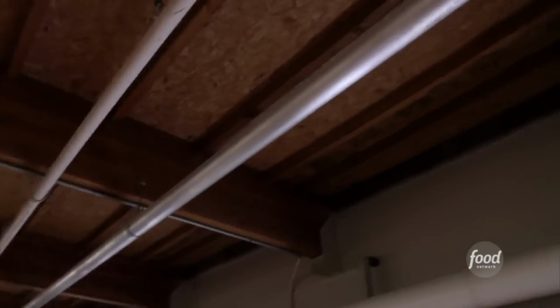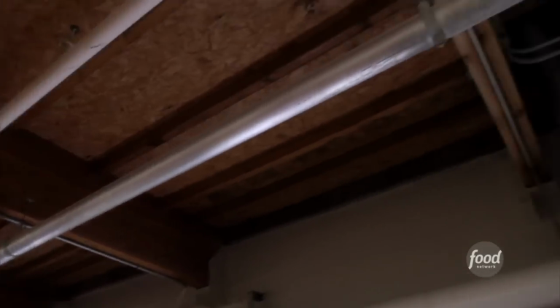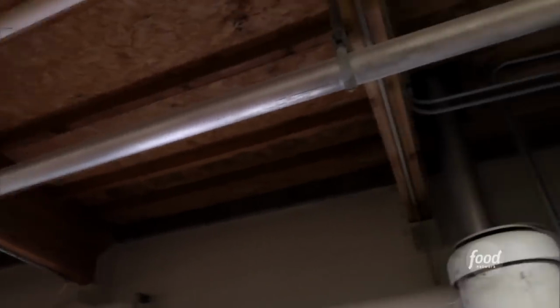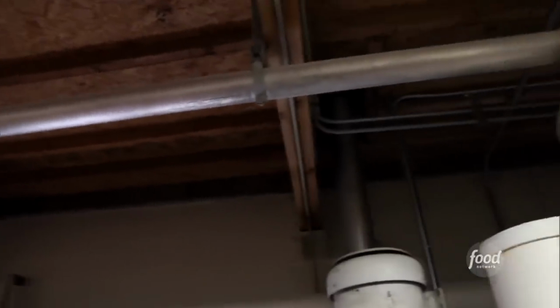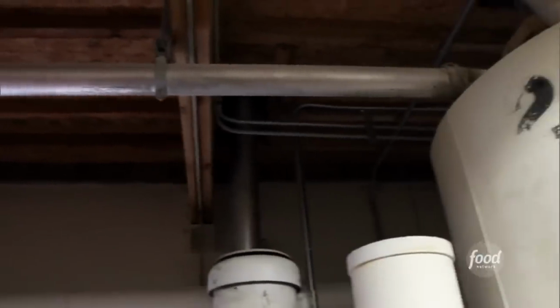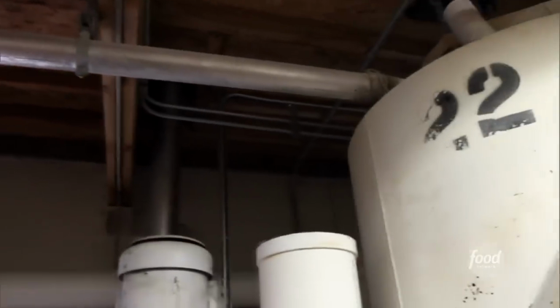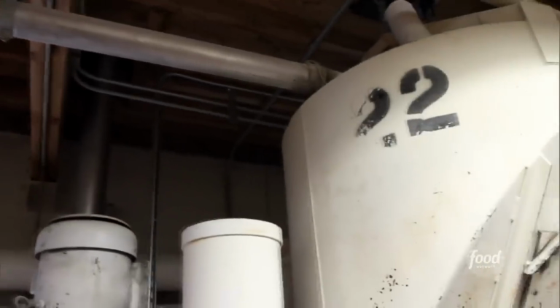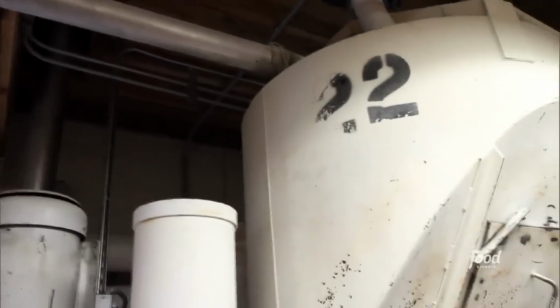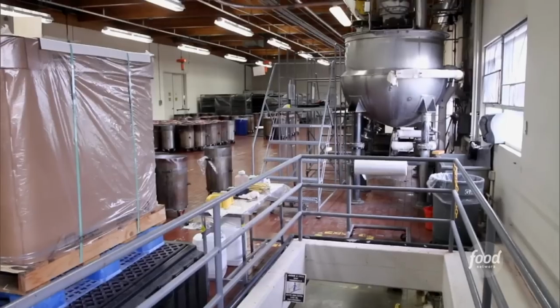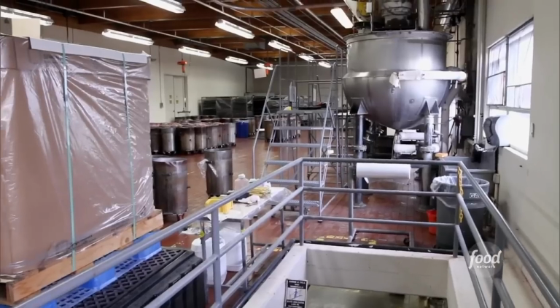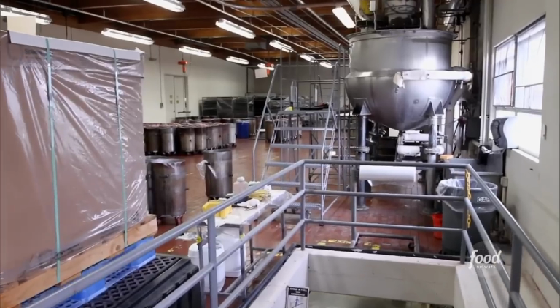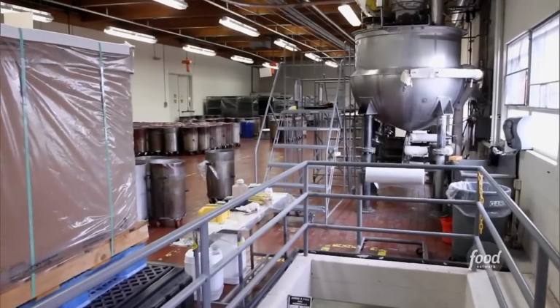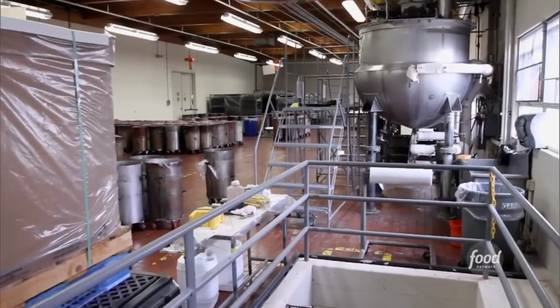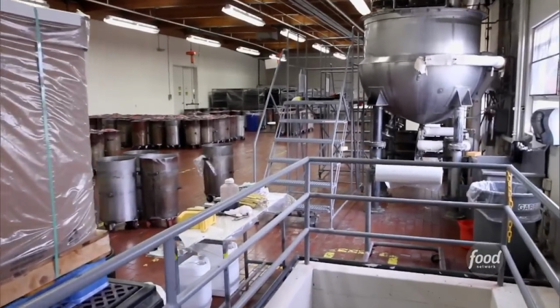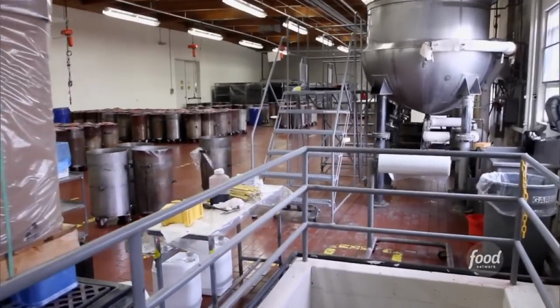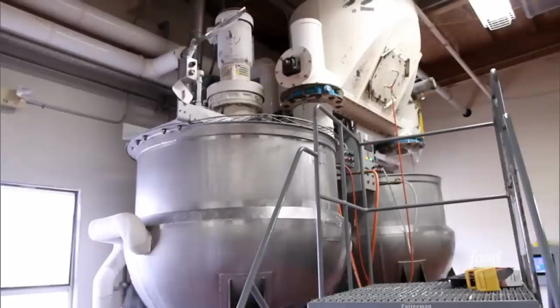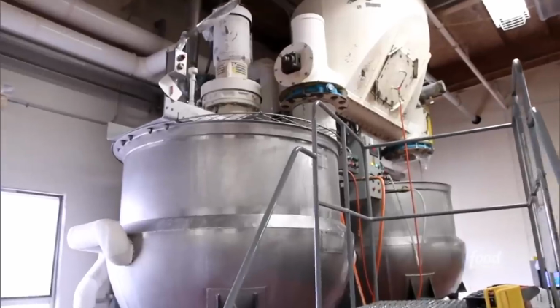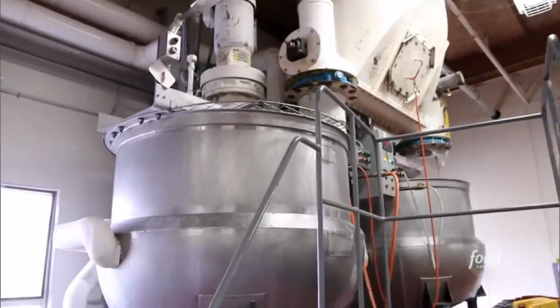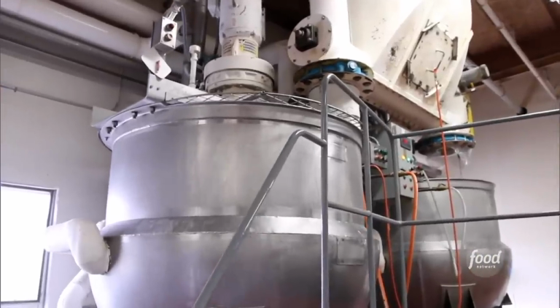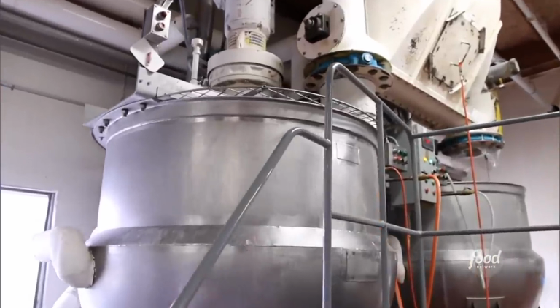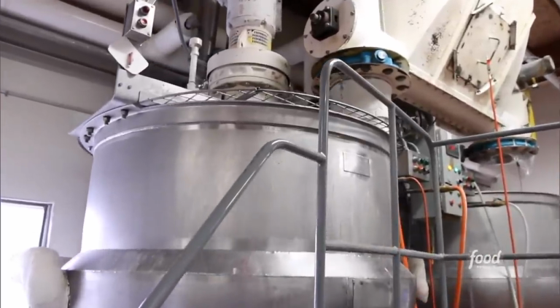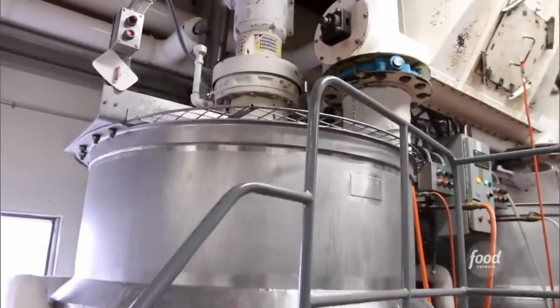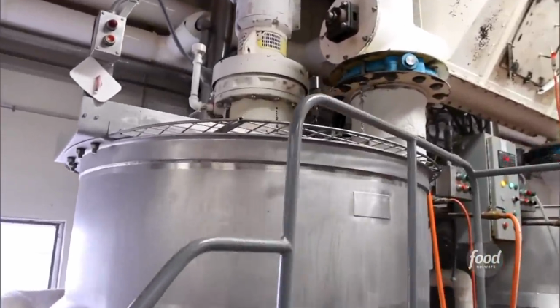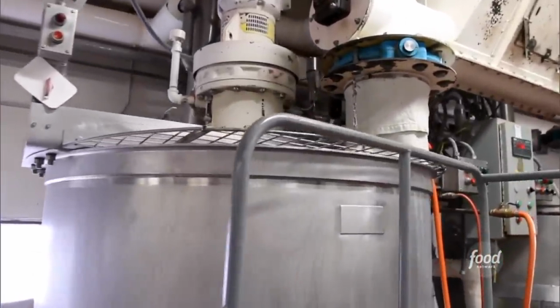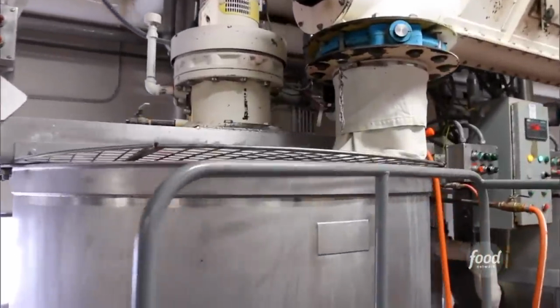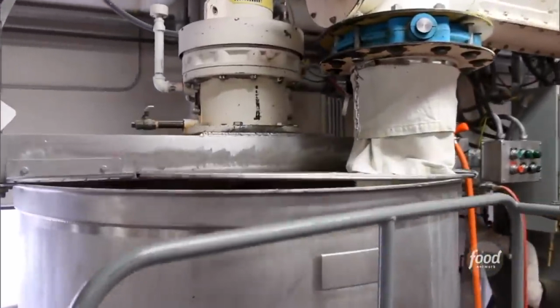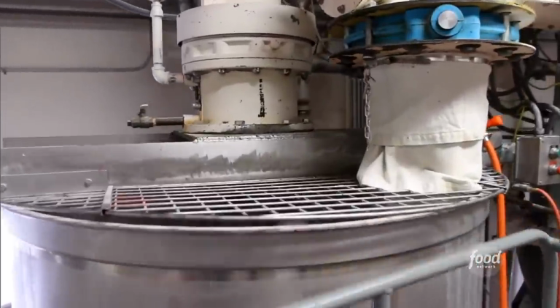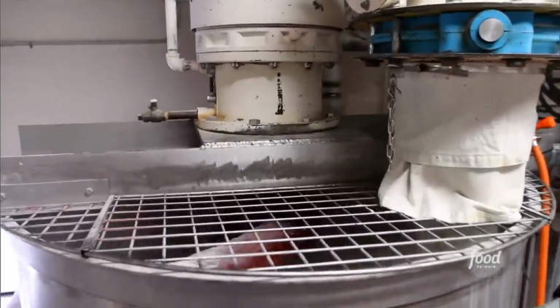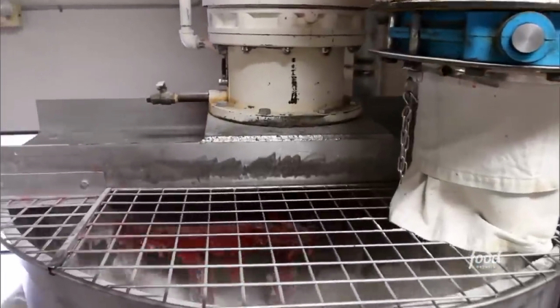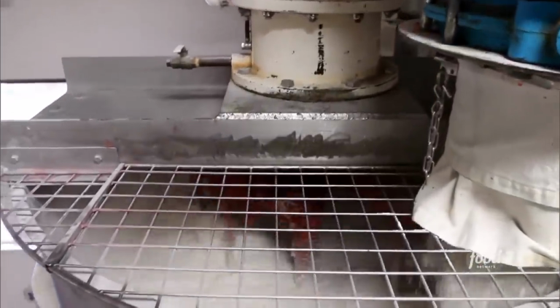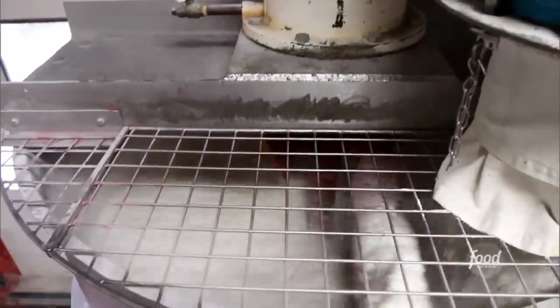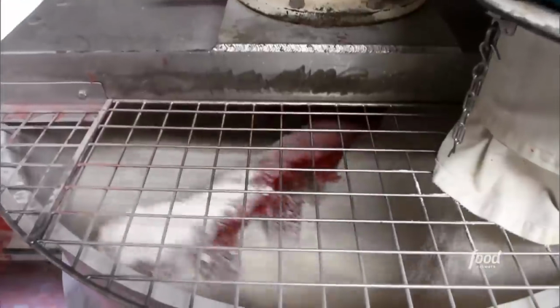Gigantic silos feed directly inside to the cook room, where giant kettles date back to the company's founding in 1914. They pump the corn syrup and flour into the kettle and mix them together for 30 minutes.